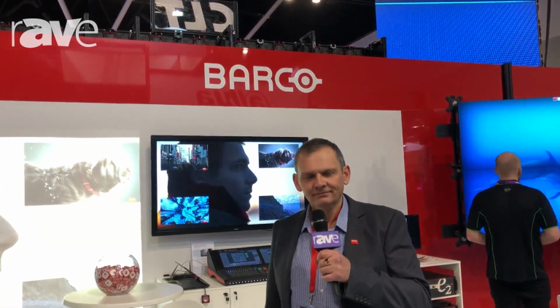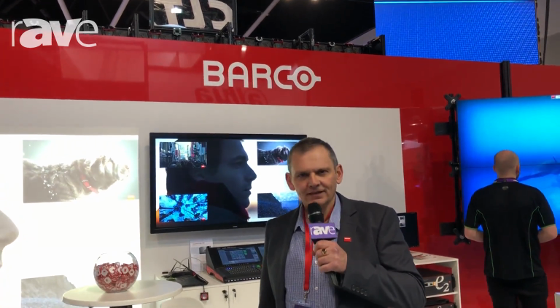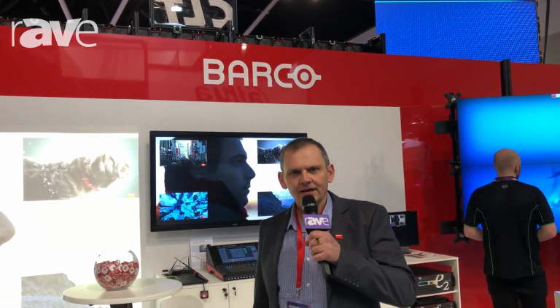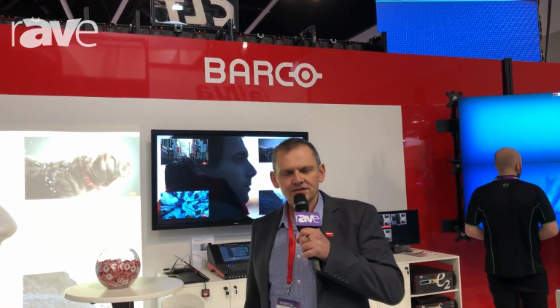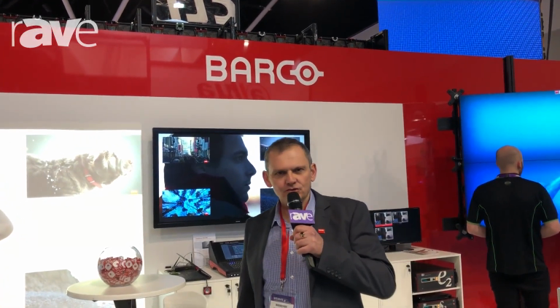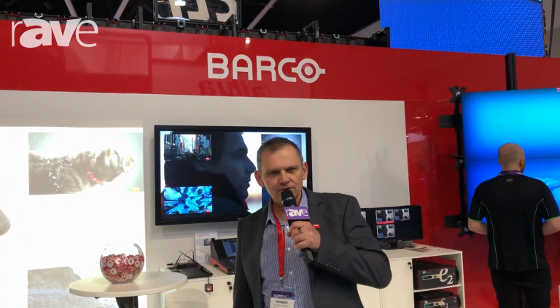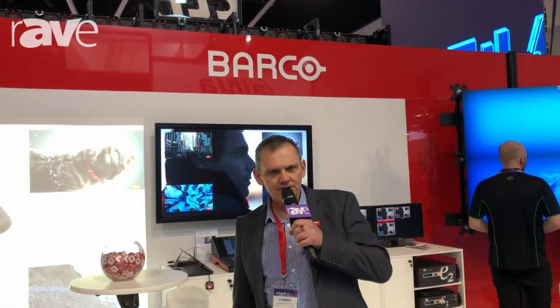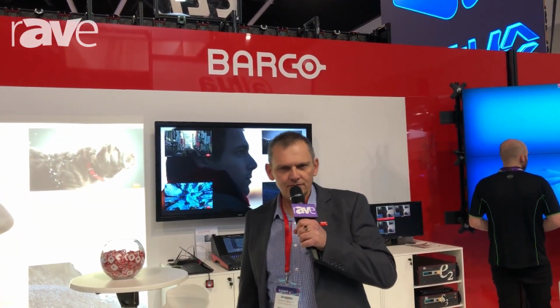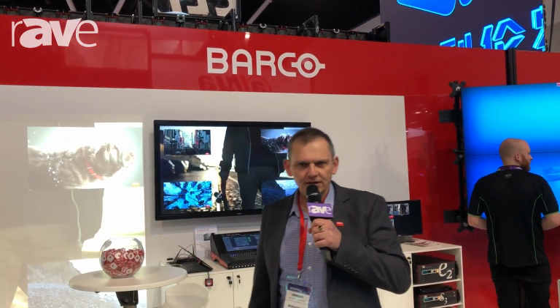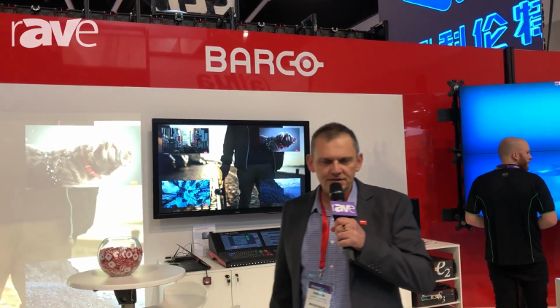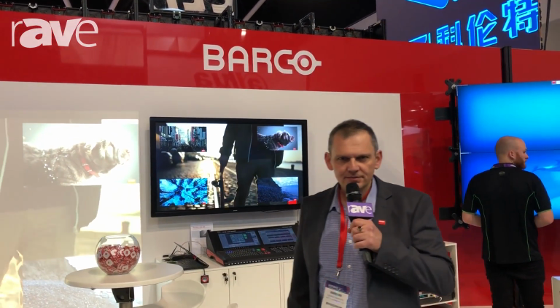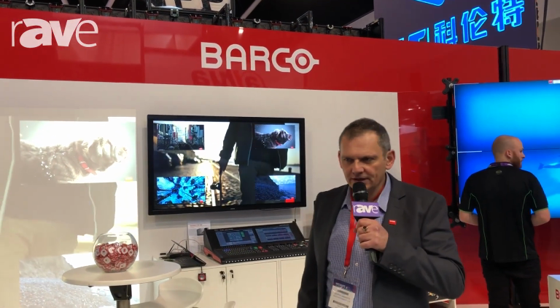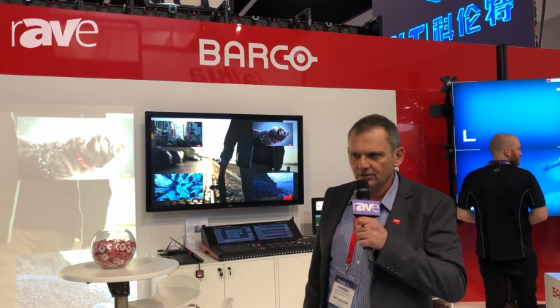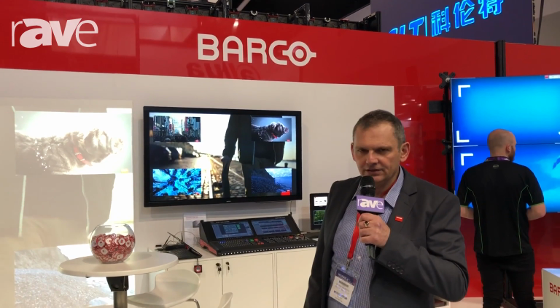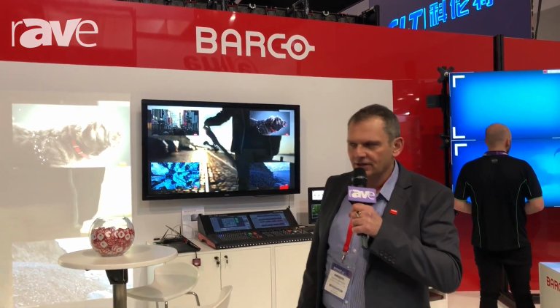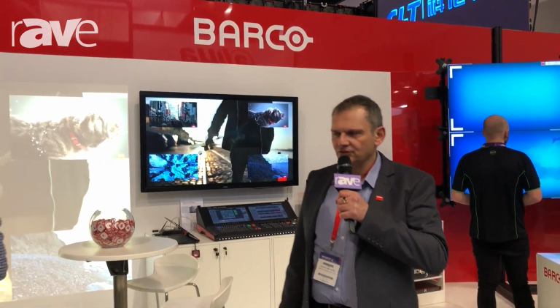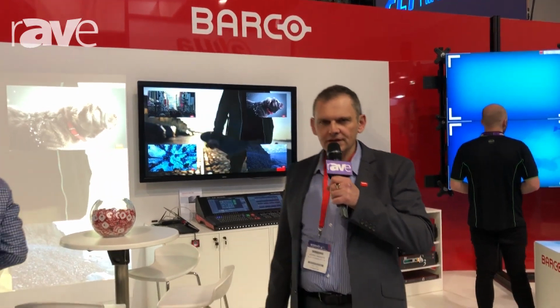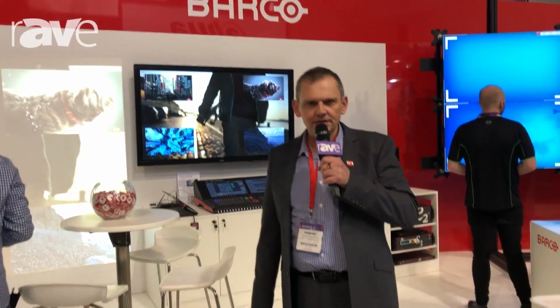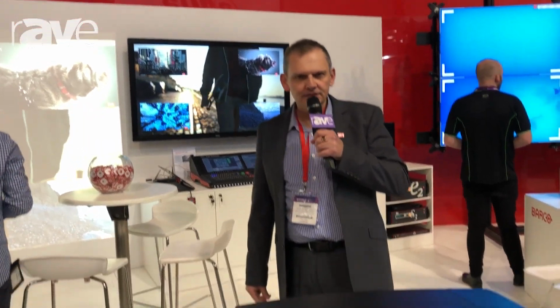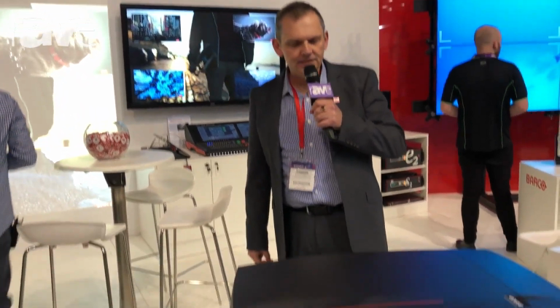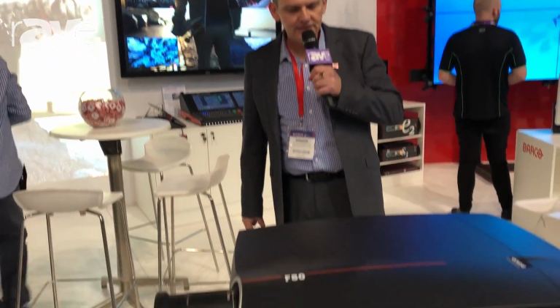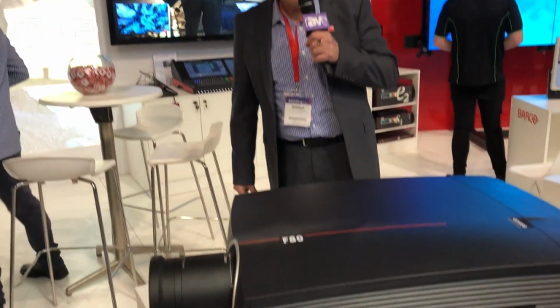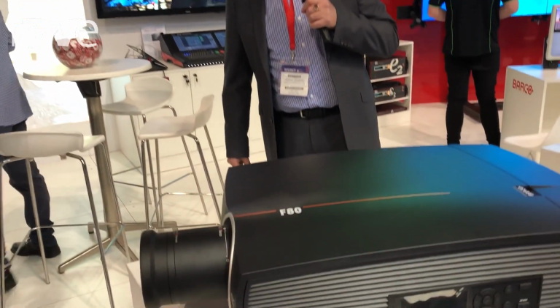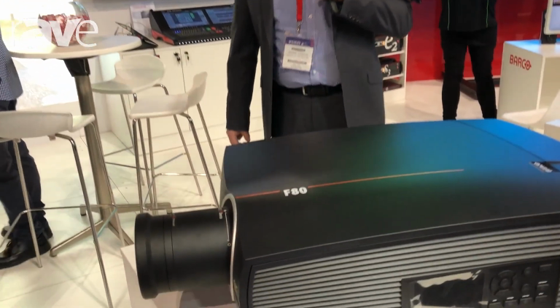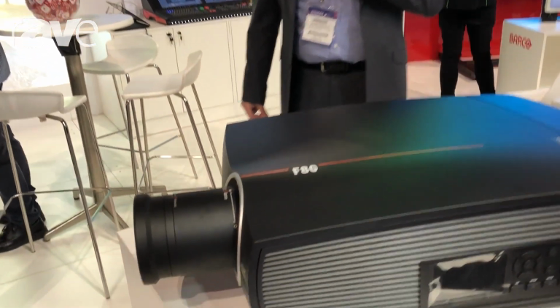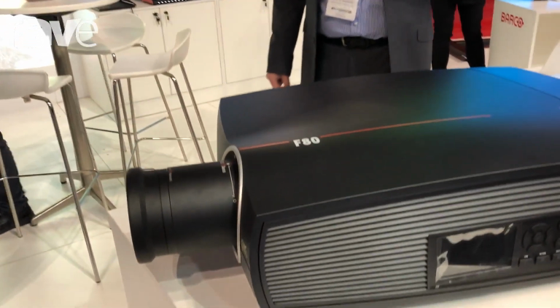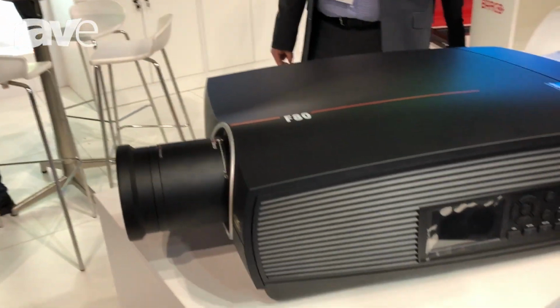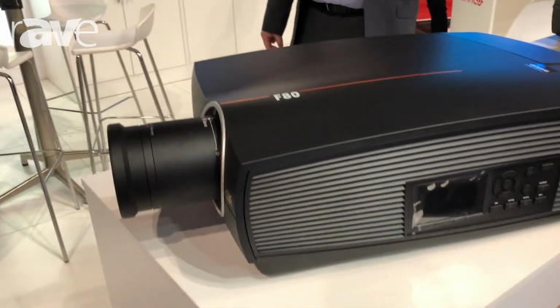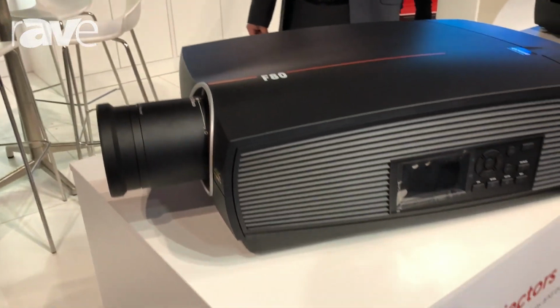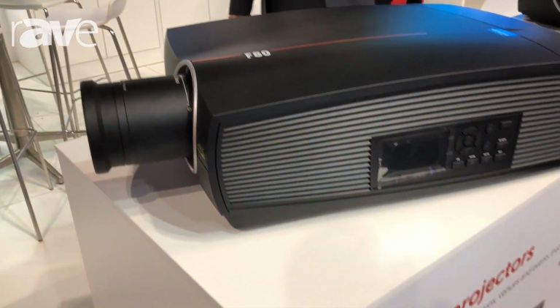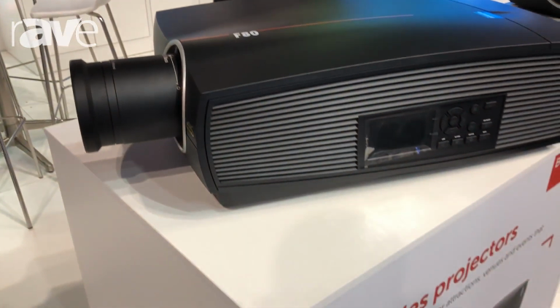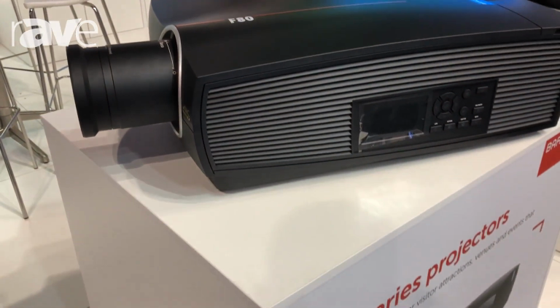Hi, this is George Andriotis from Barco Systems. We're here at Integrate 2018 in Sydney and we're having a look at the new F80 series projector.